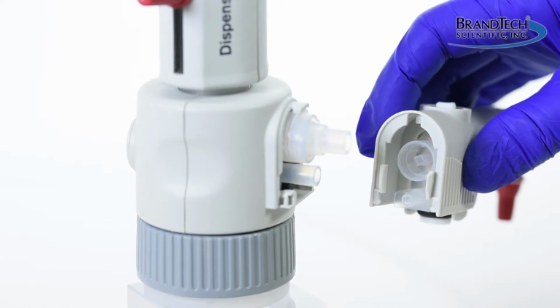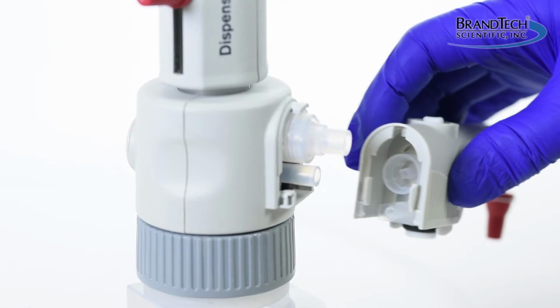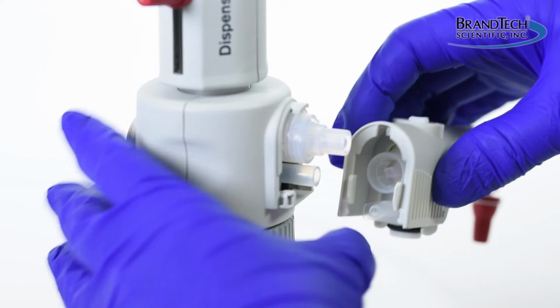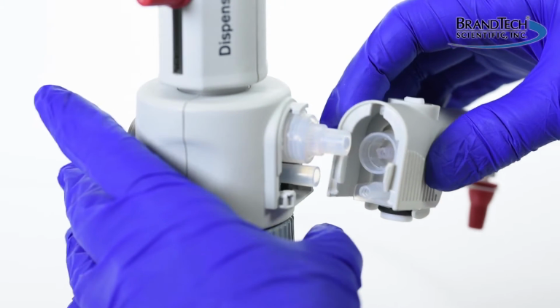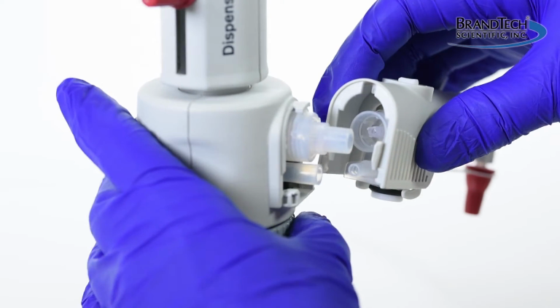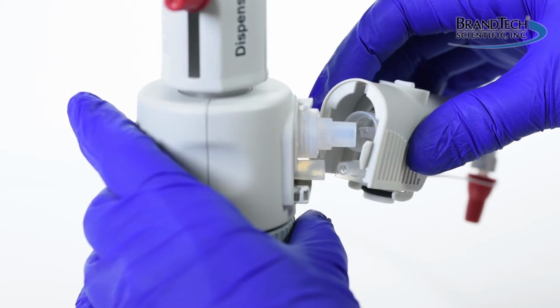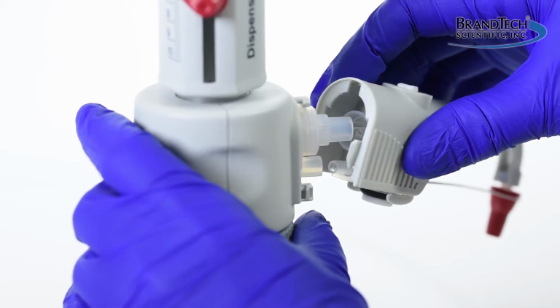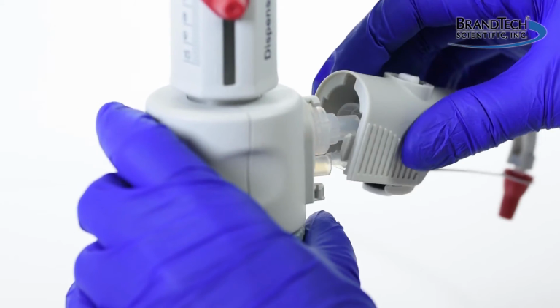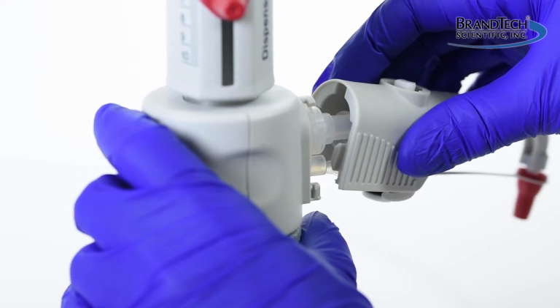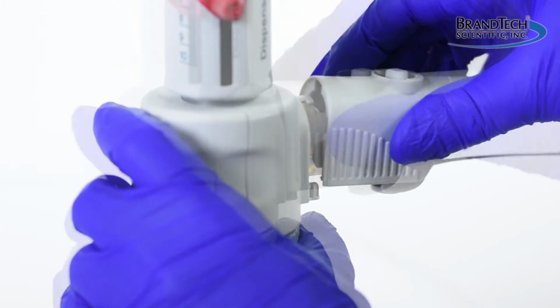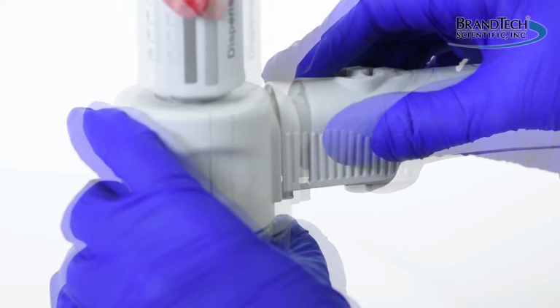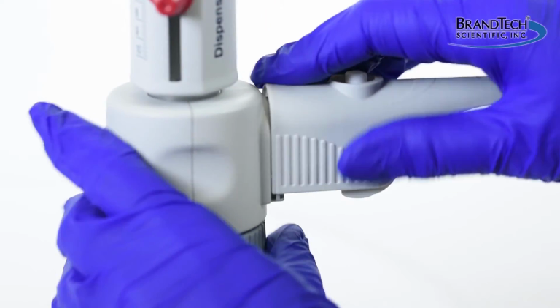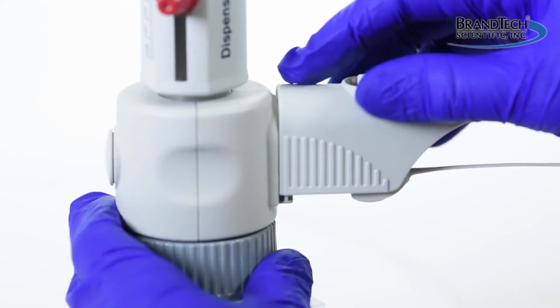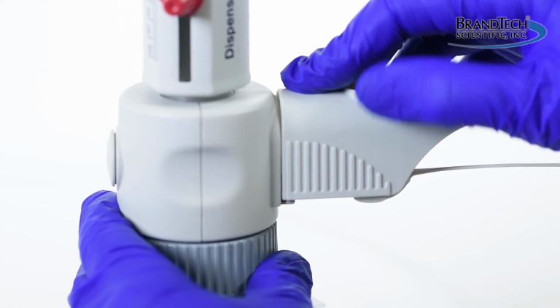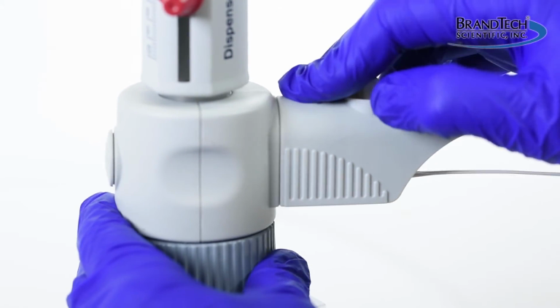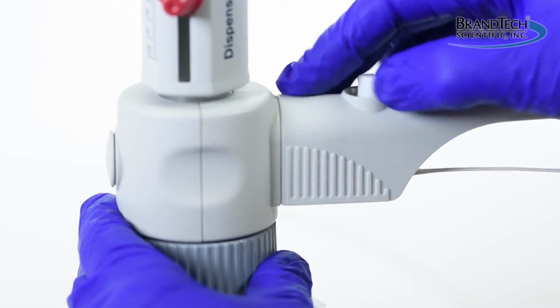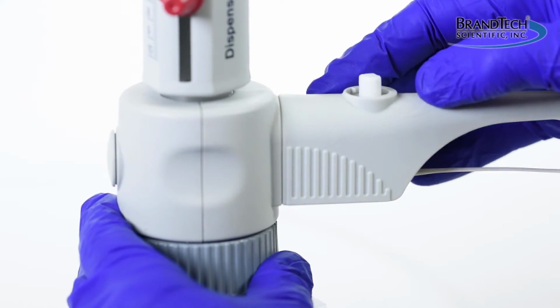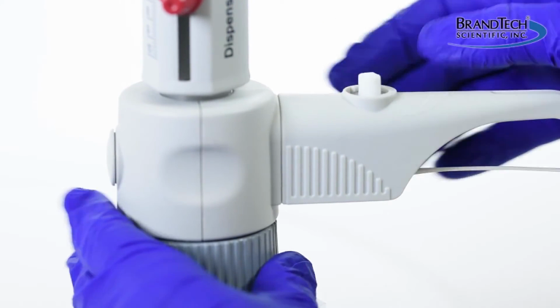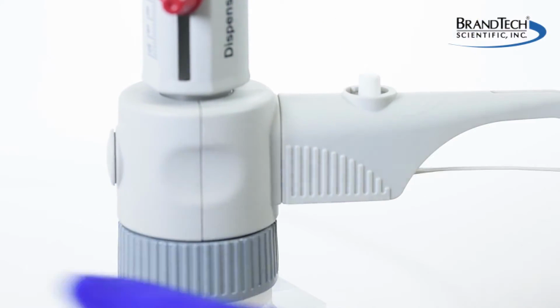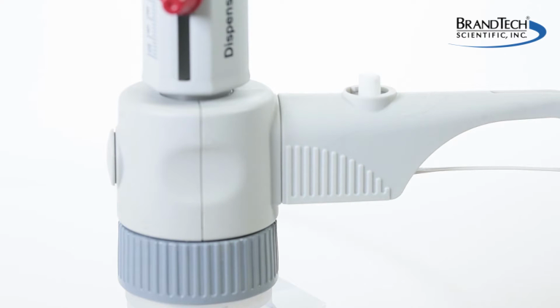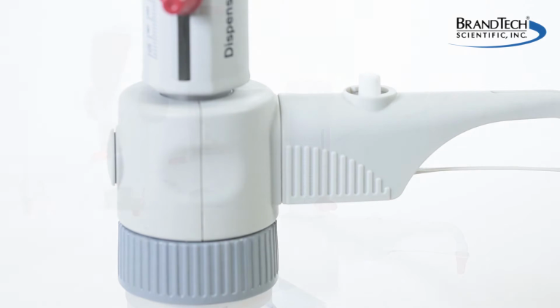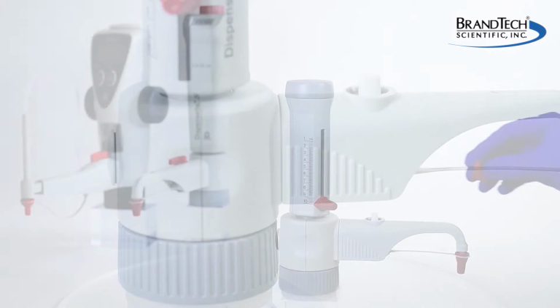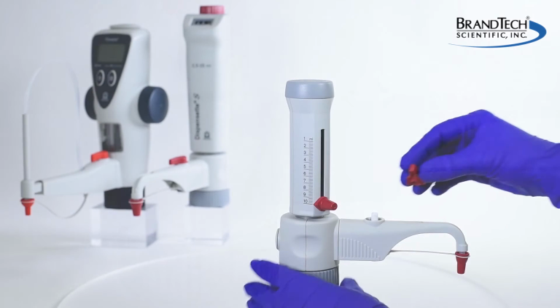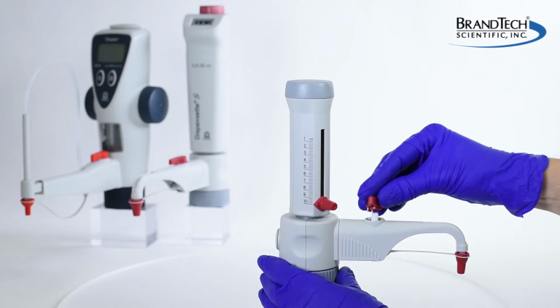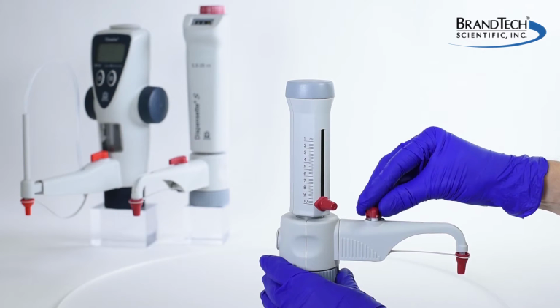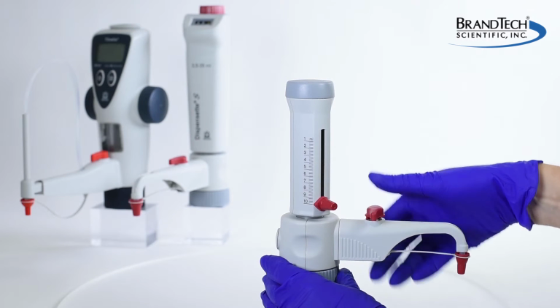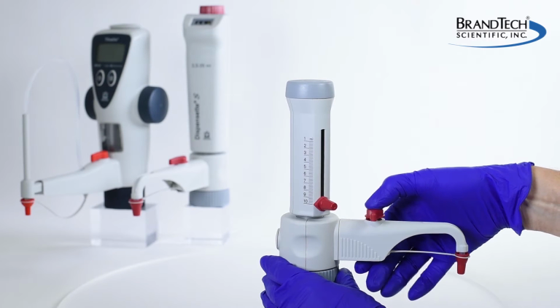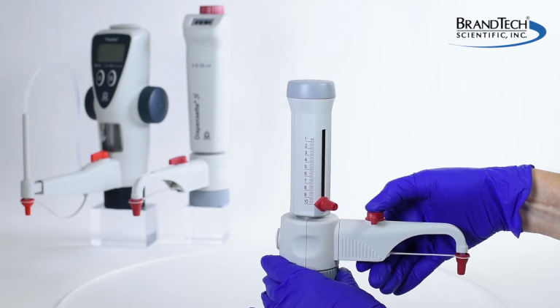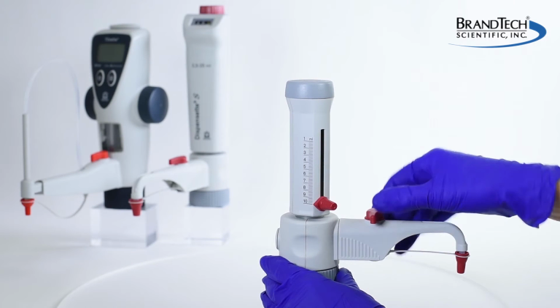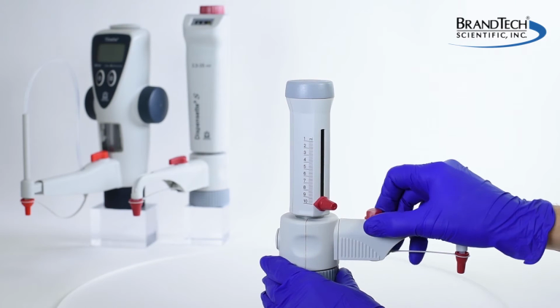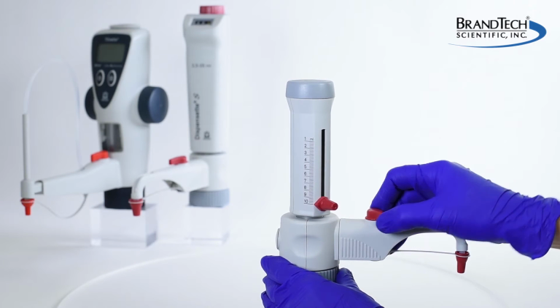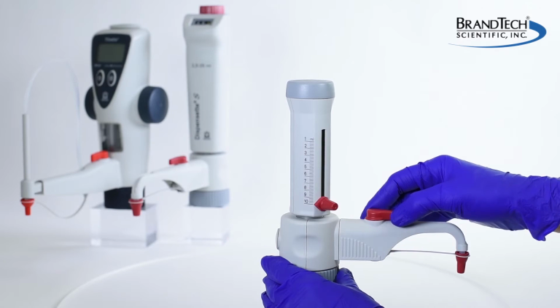To install the discharge tube, slide it into the valve block until it's flush against the instrument. Slide the discharge tube housing down. If your instrument has a recirculation valve, reinstall the valve lever.